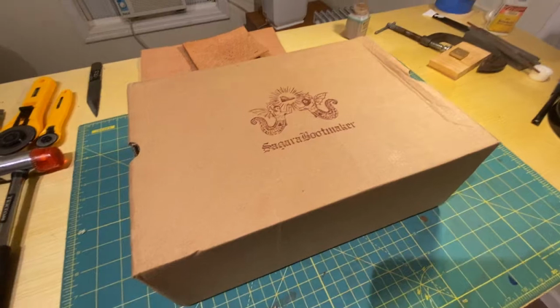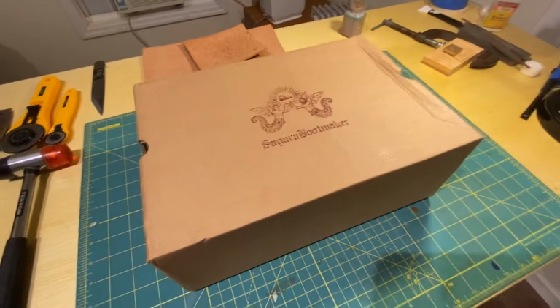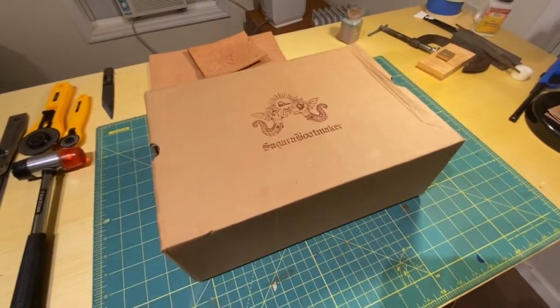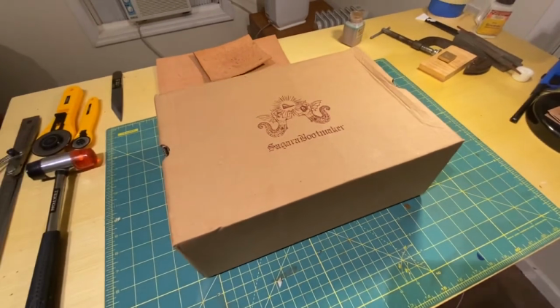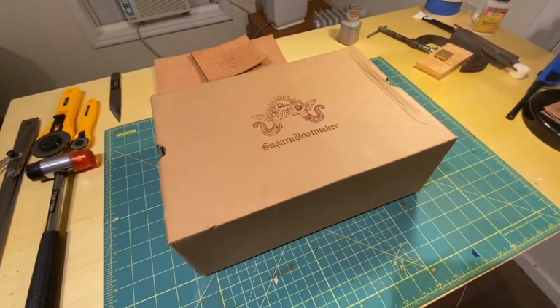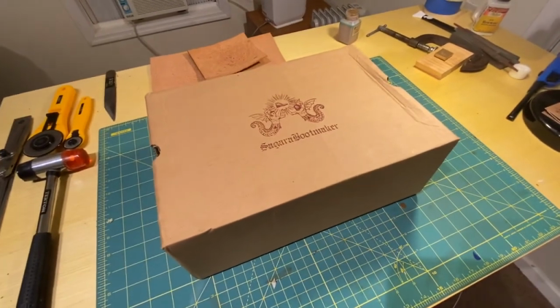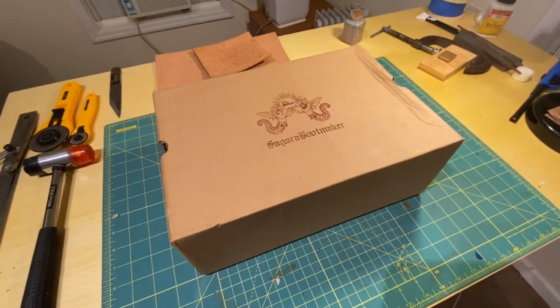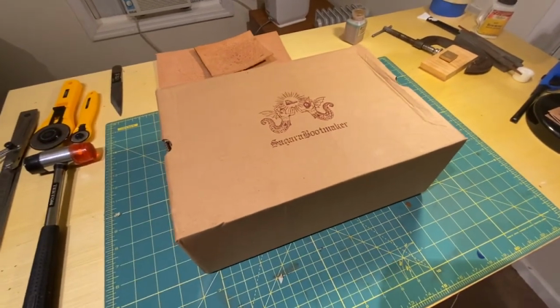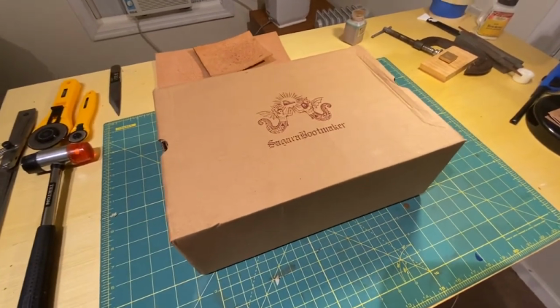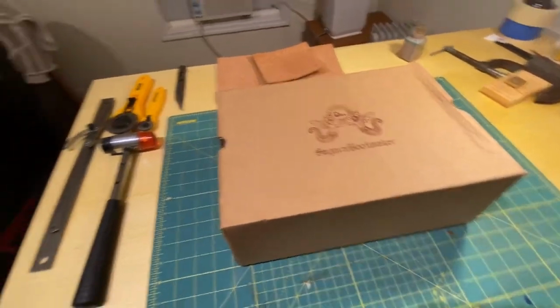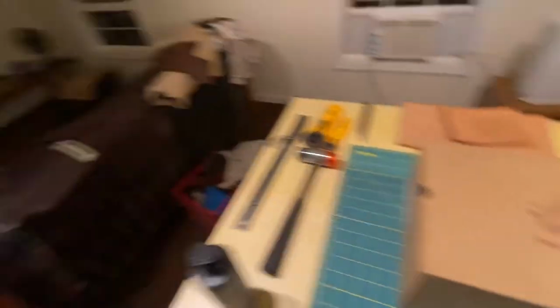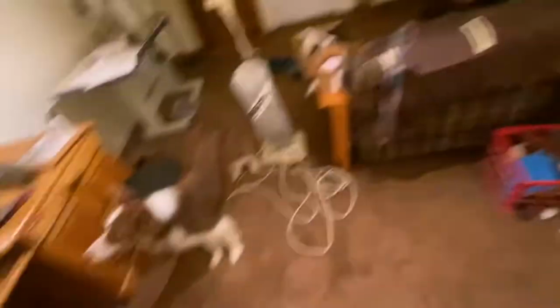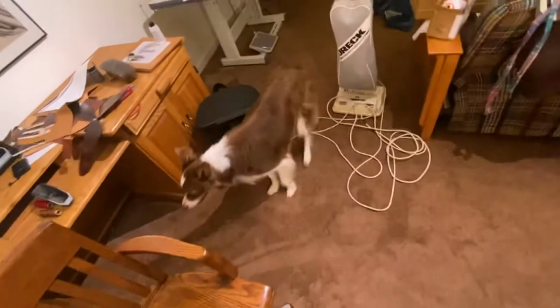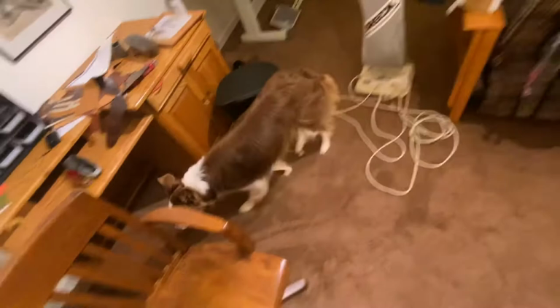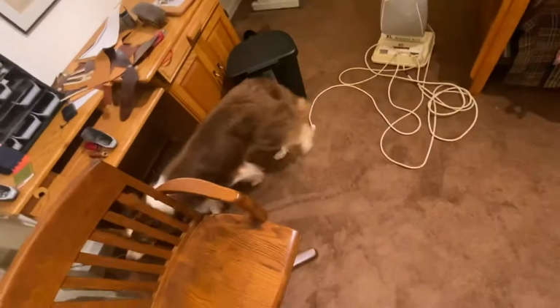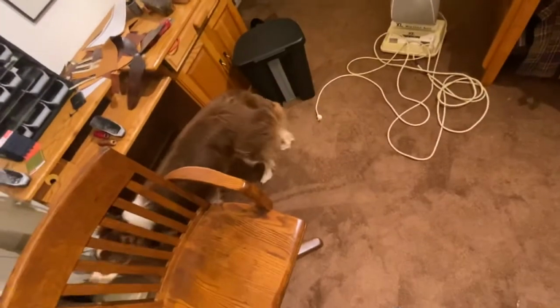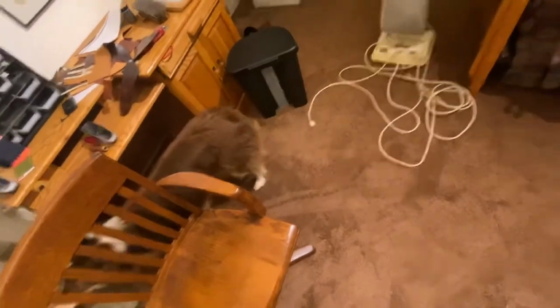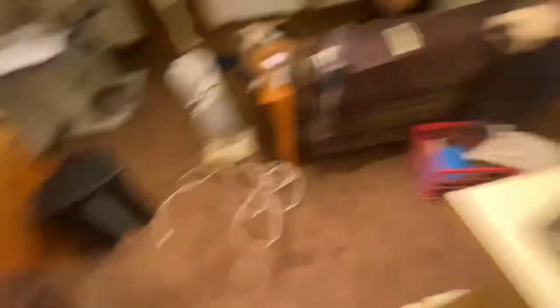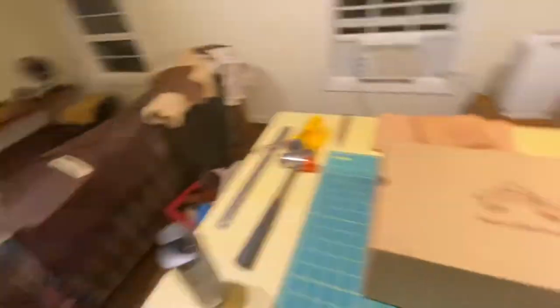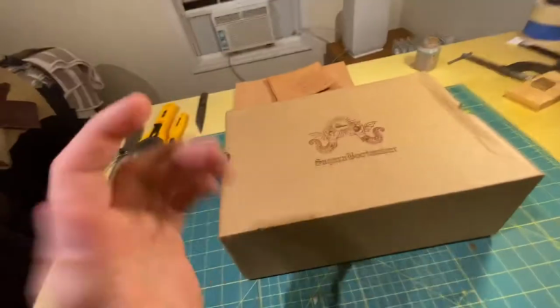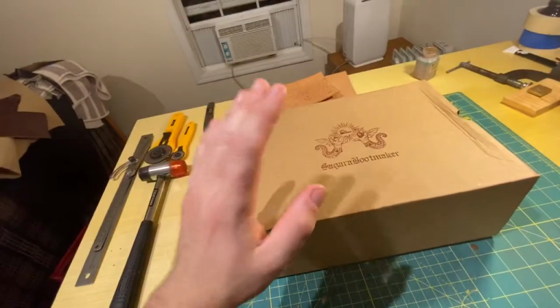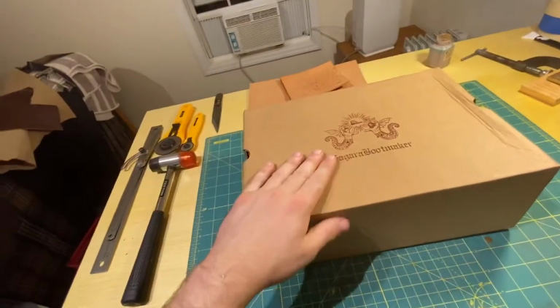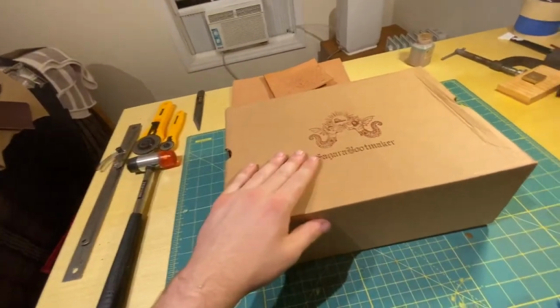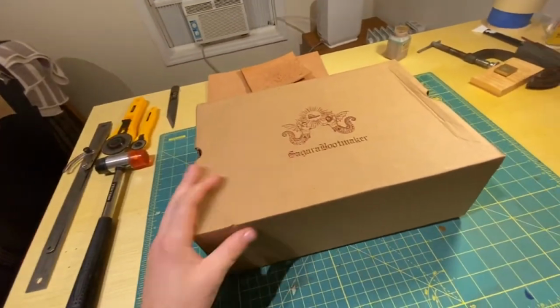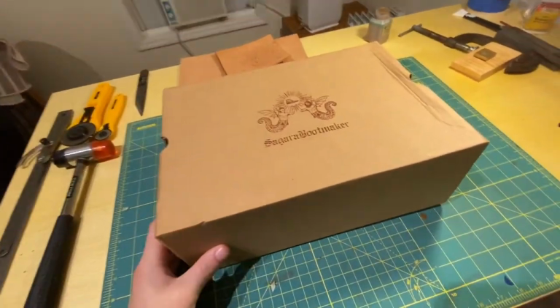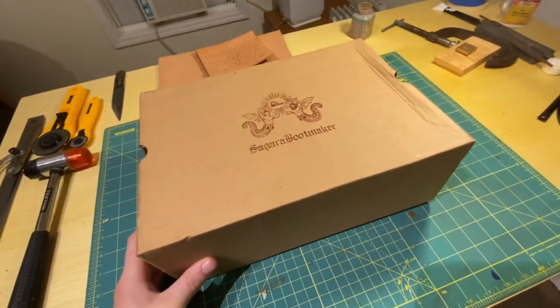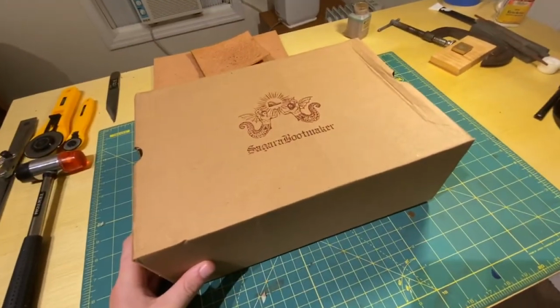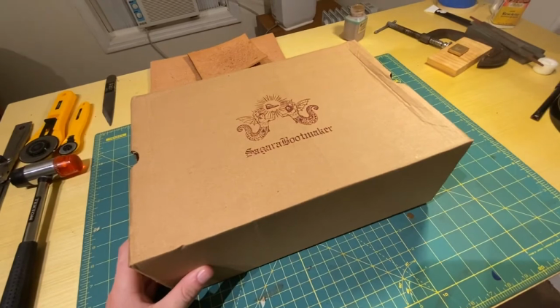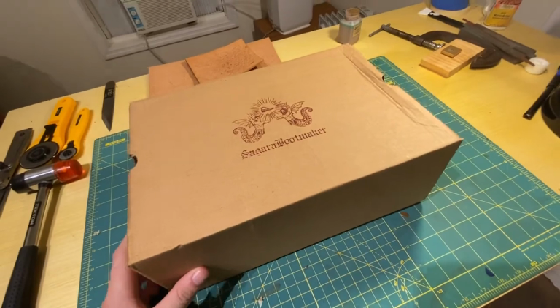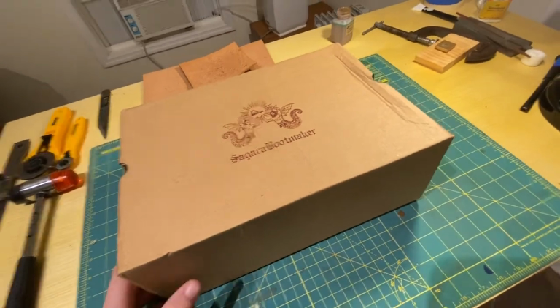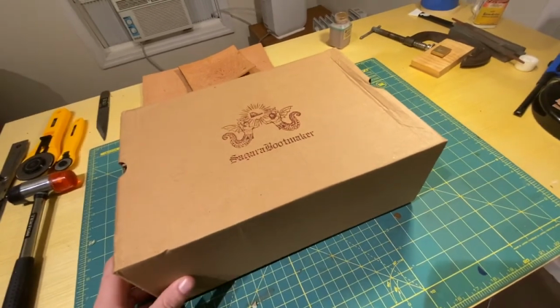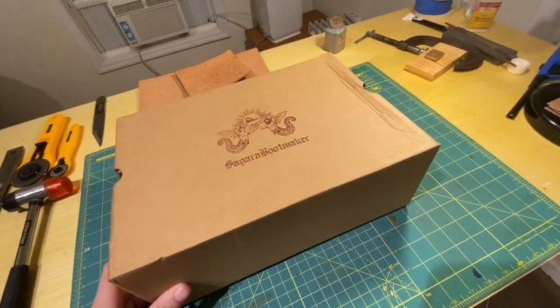Hey guys, how's it going? Aaron here from Harker Leatherworks, in here with the dog tonight, Whiskey Boy. We're doing a quick and dirty review of these Cigara Bootmaker Bandung Derbies.